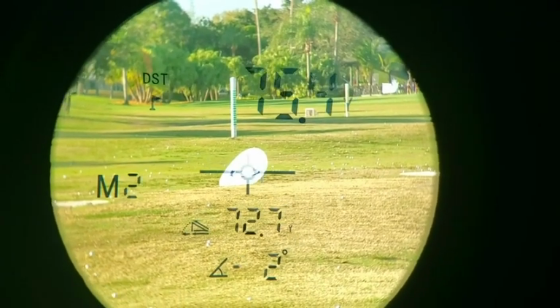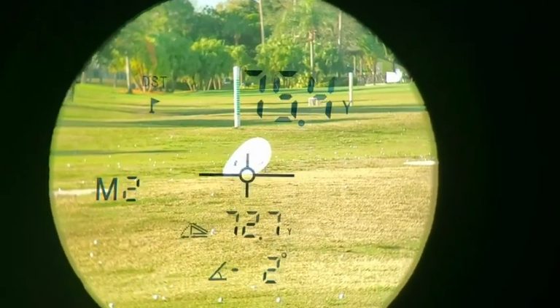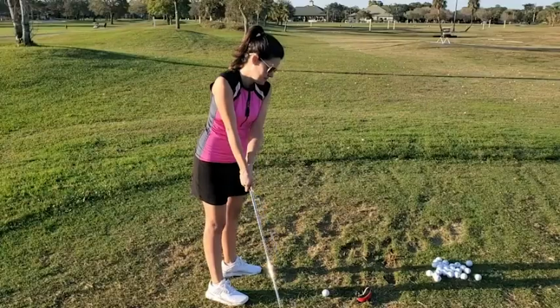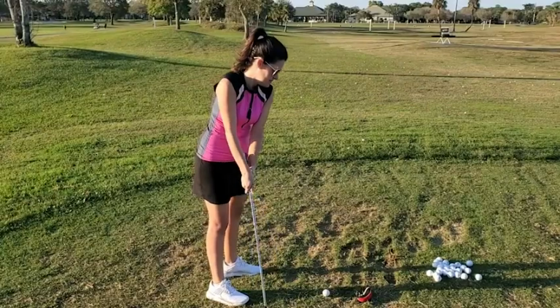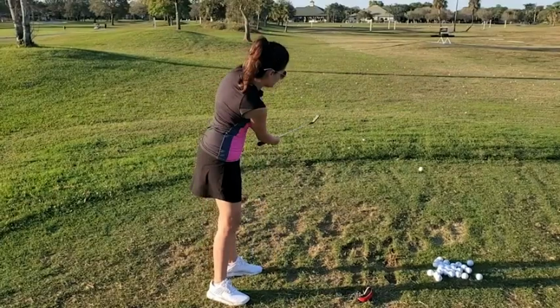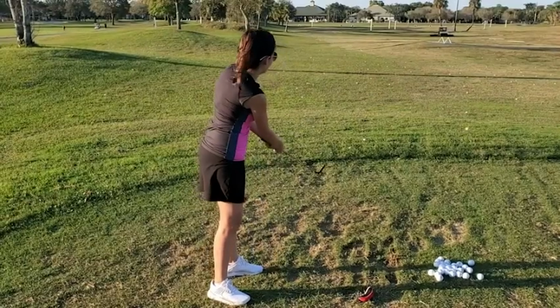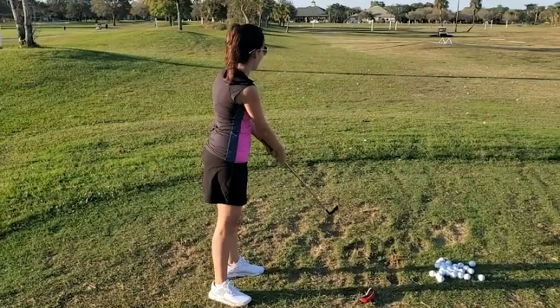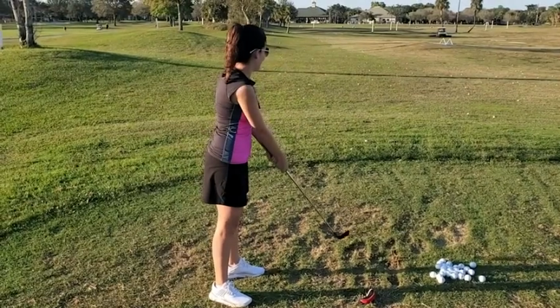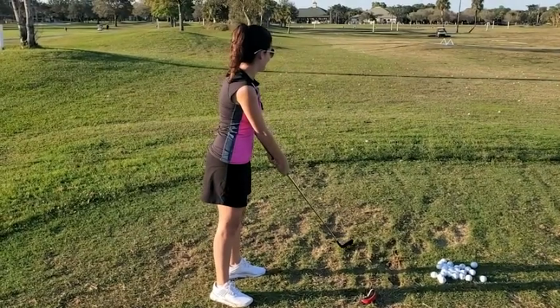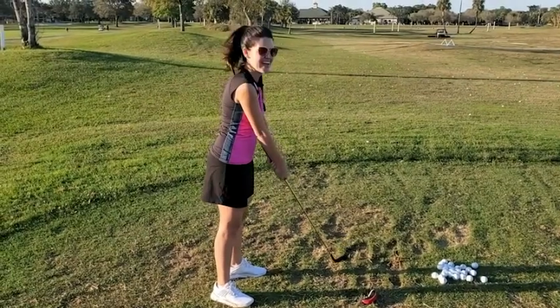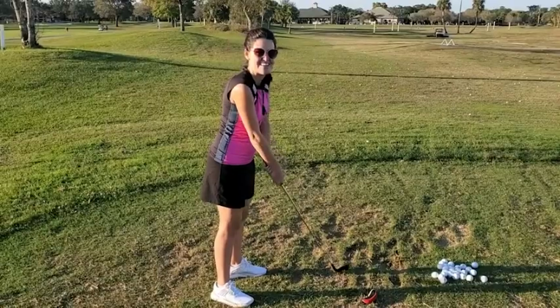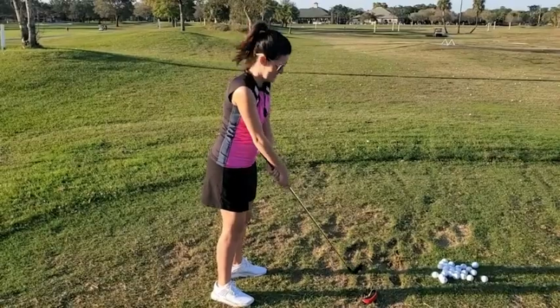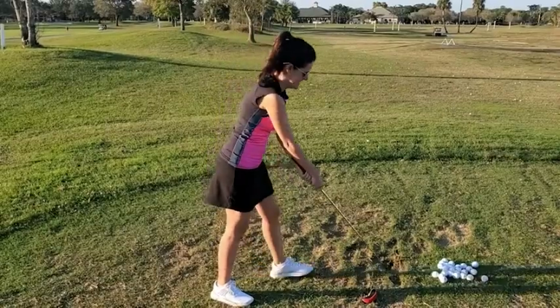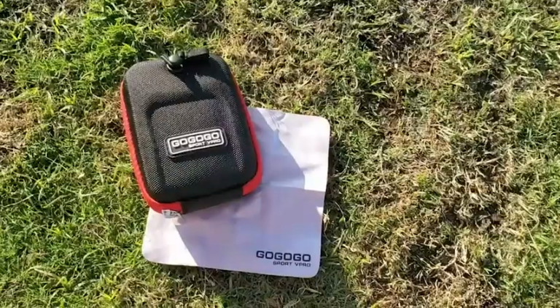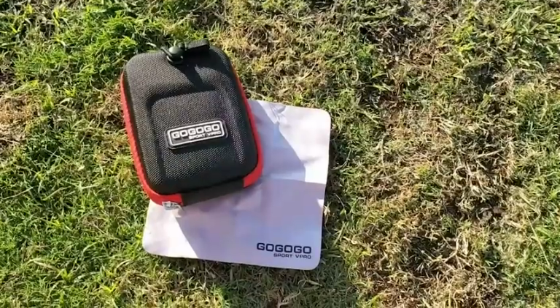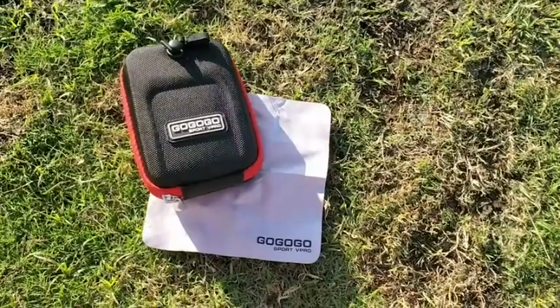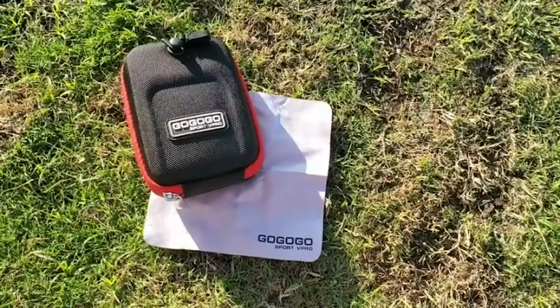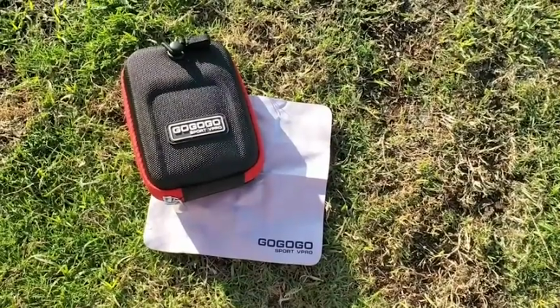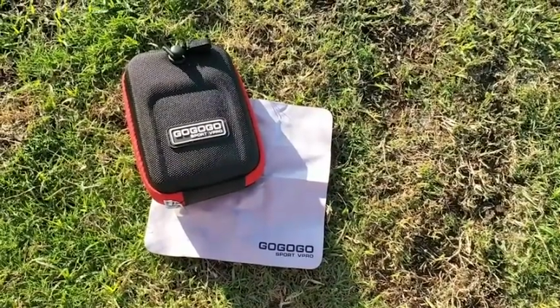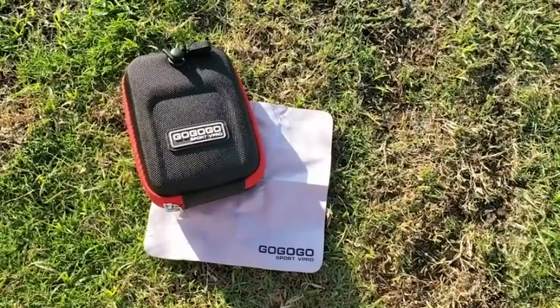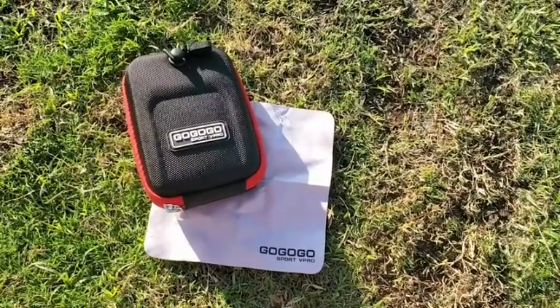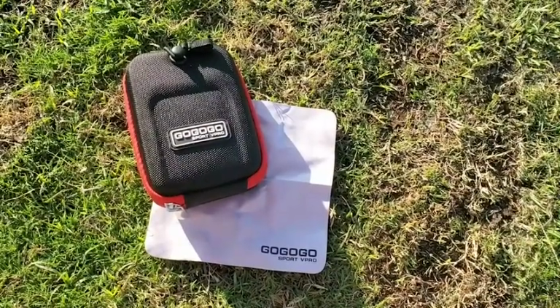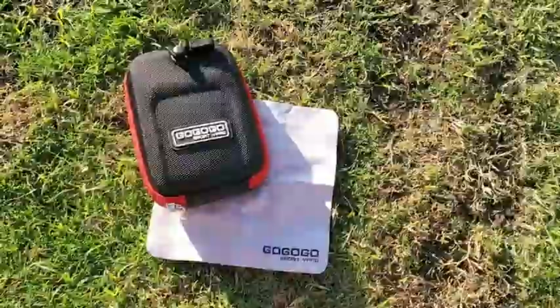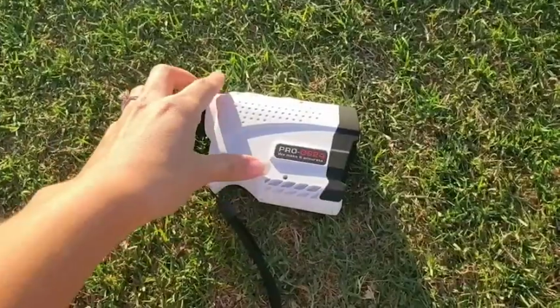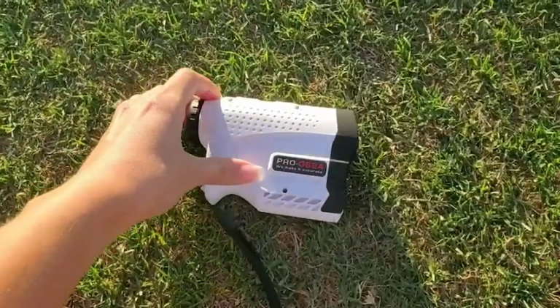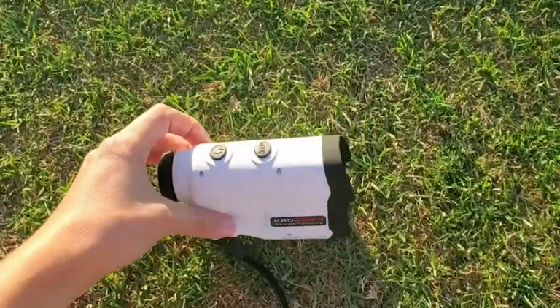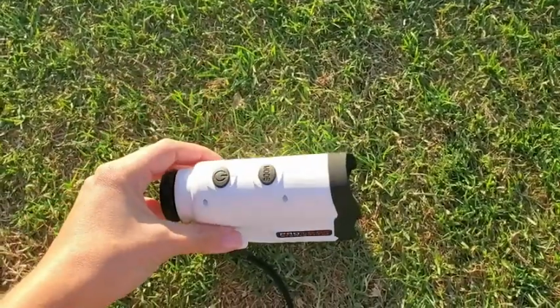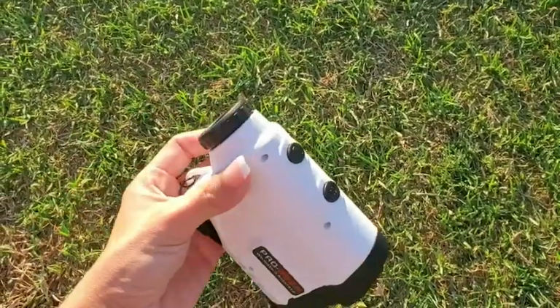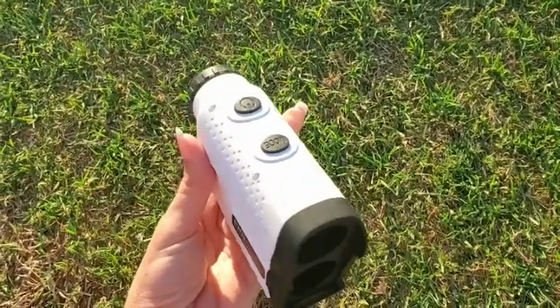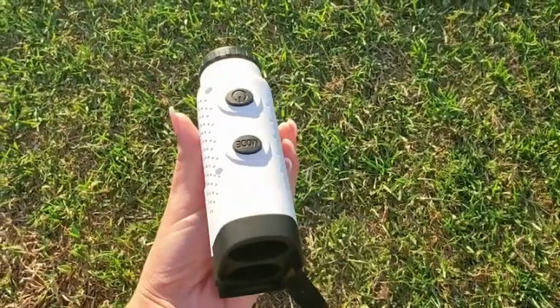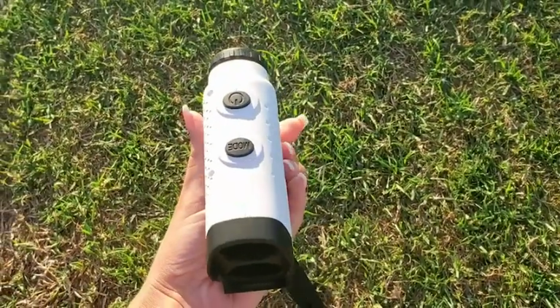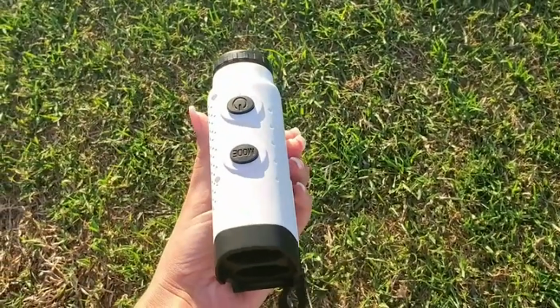I also really like that this rangefinder has a hard shell case that you can put it in. That way you don't damage it. You can hook it right to your golf bag if you would like. The top of it has the power and the mode button.